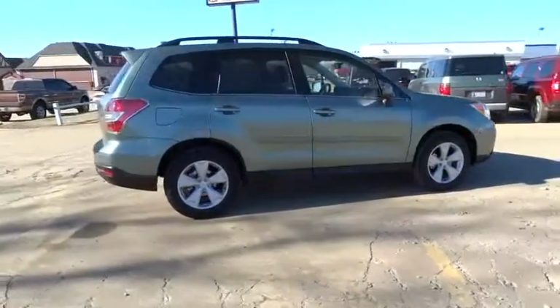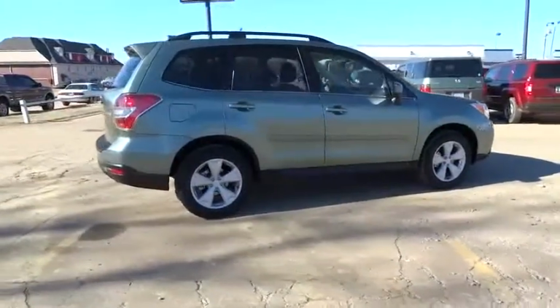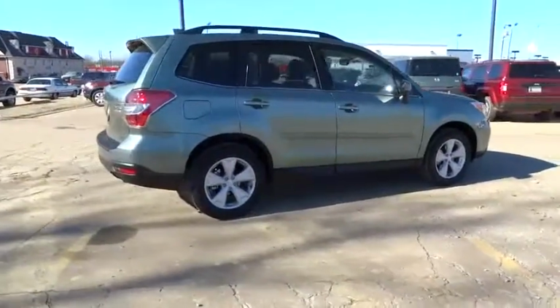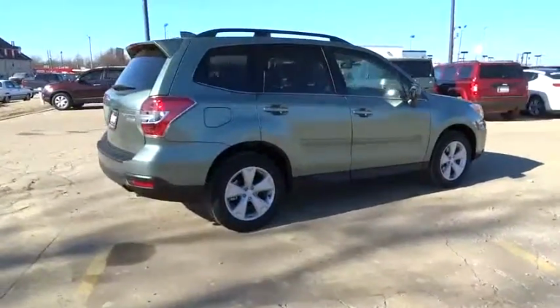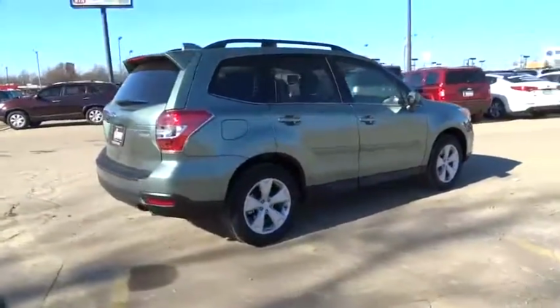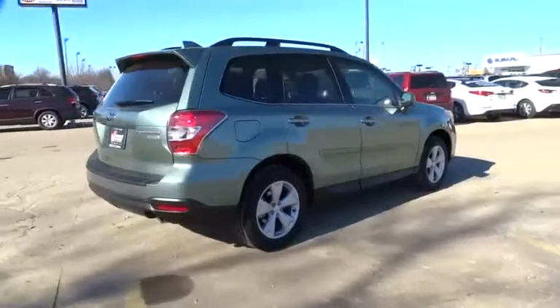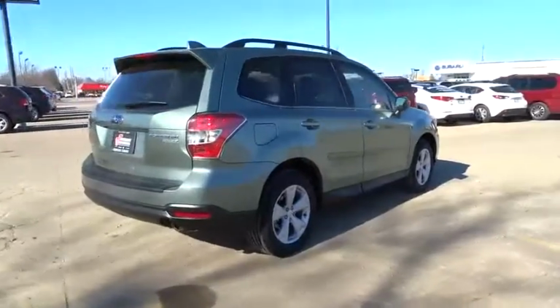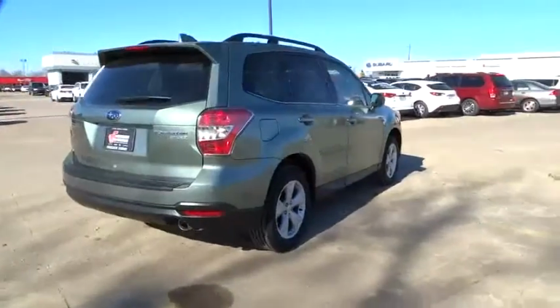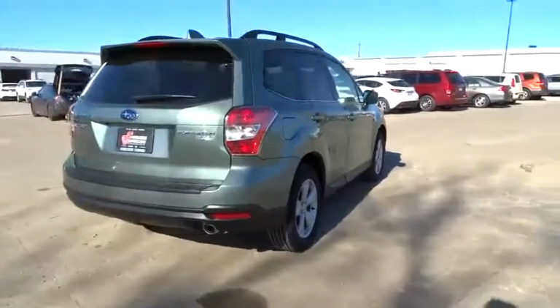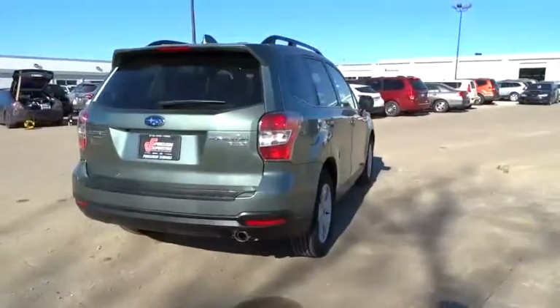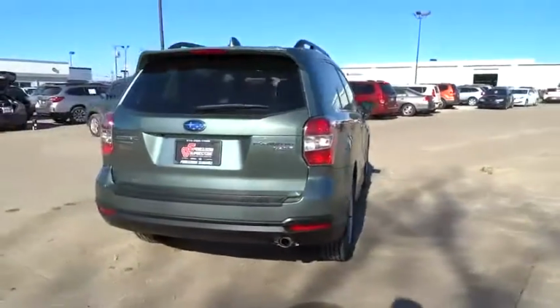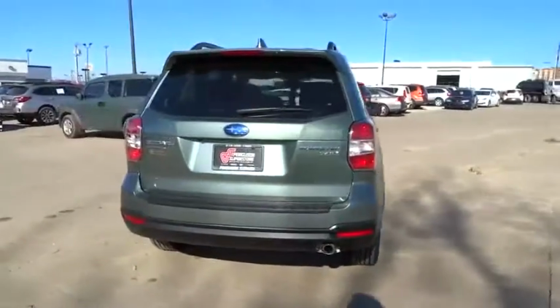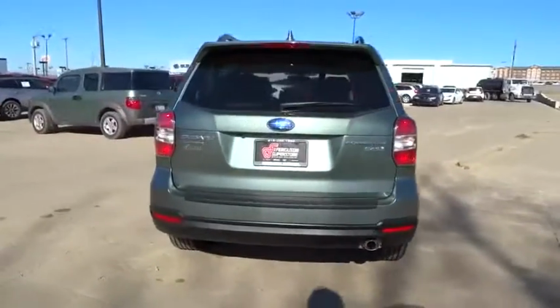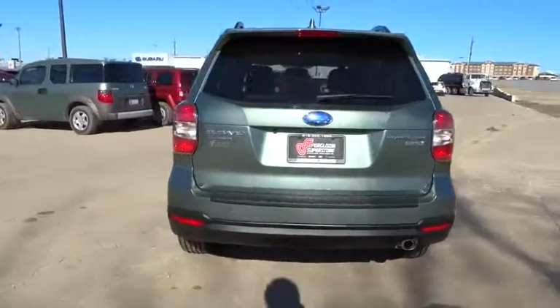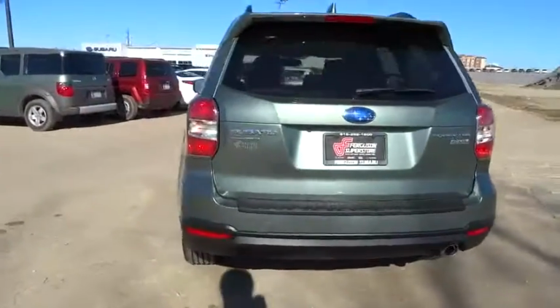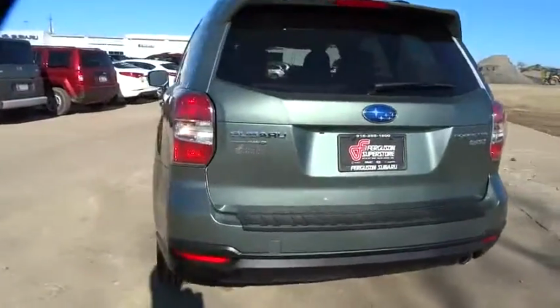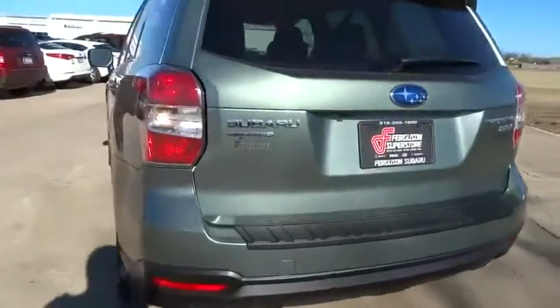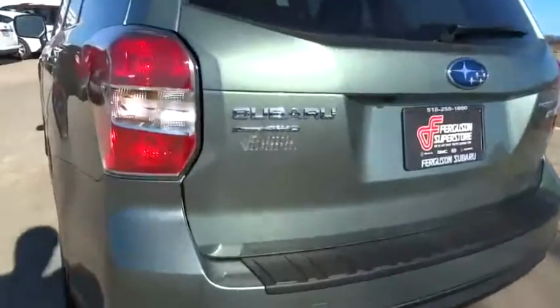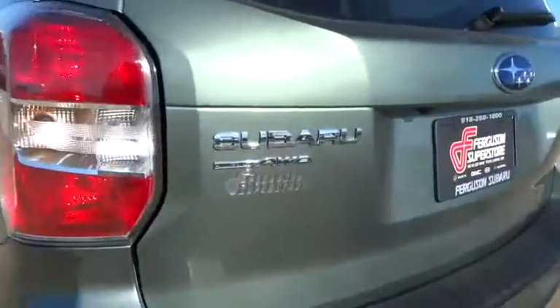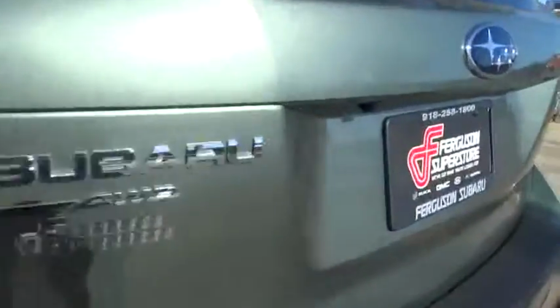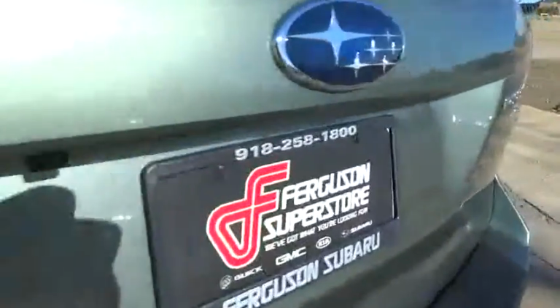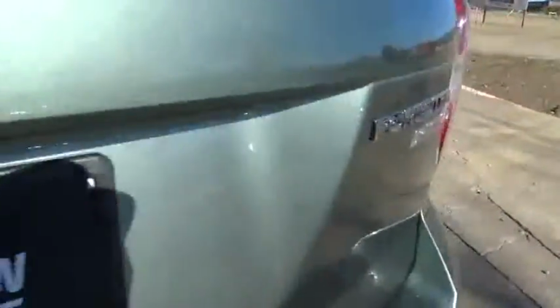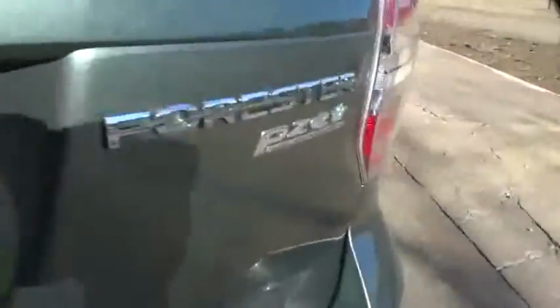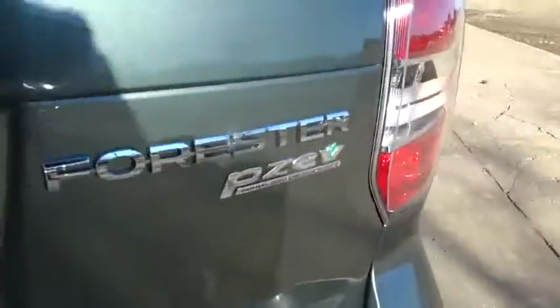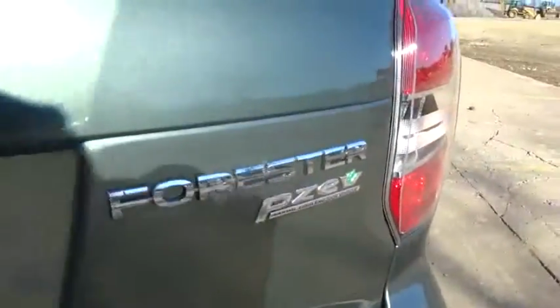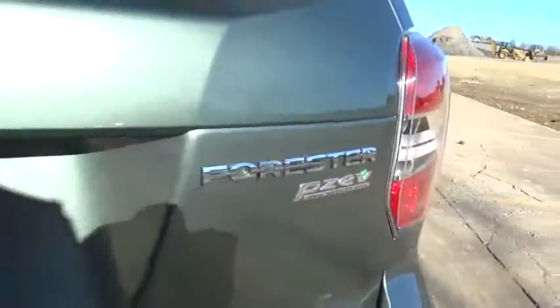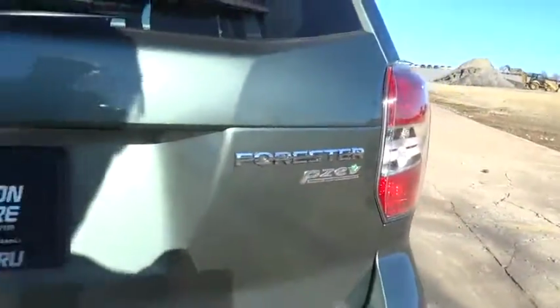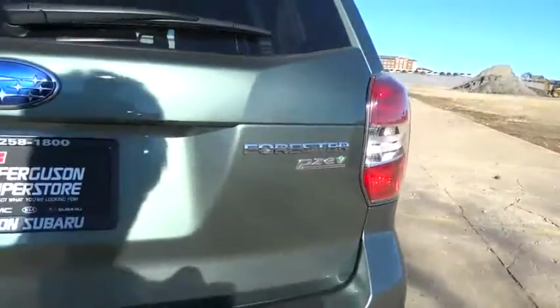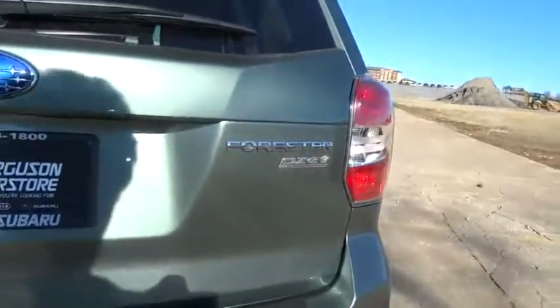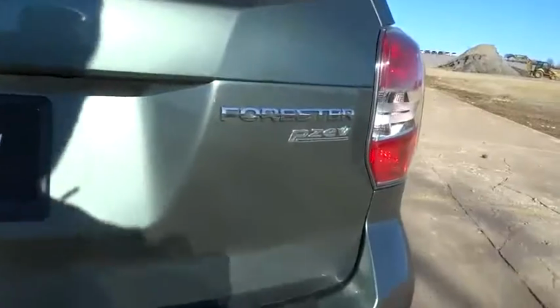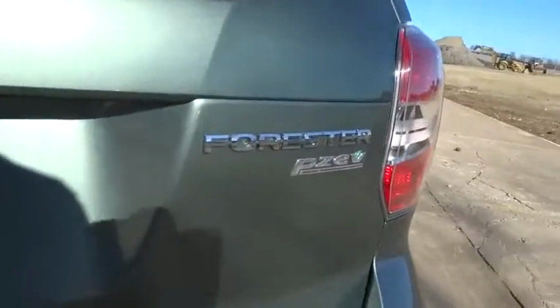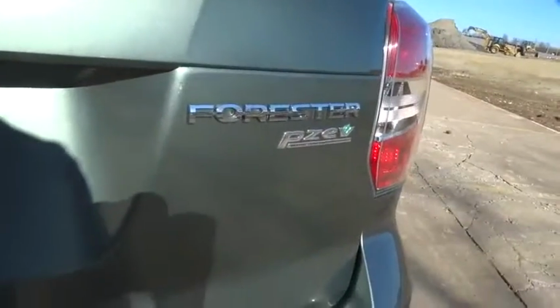Traction control, keyless entry, steering wheel audio controls, power liftgate, all-wheel drive, anti-lock braking system, backup camera, stability control, leather-wrapped steering wheel, moonroof, Bluetooth.